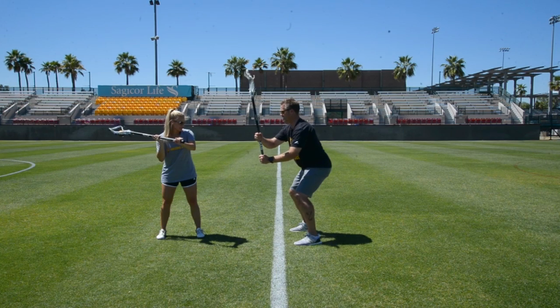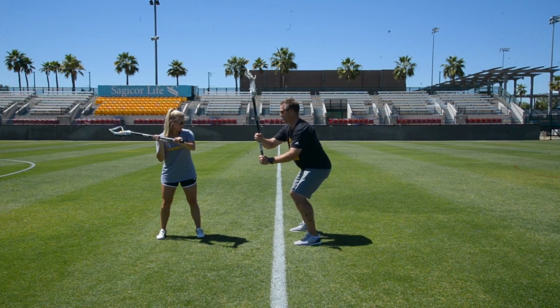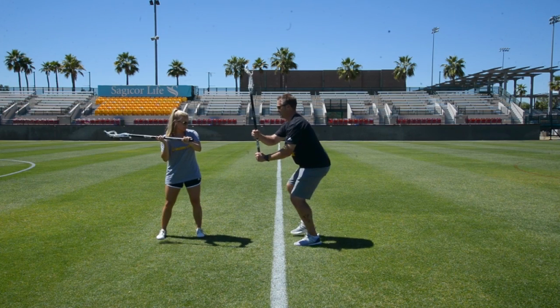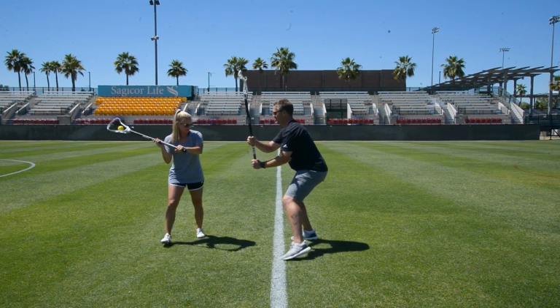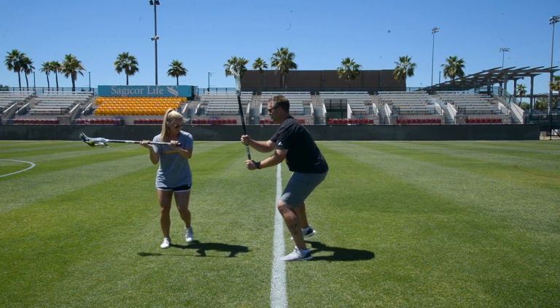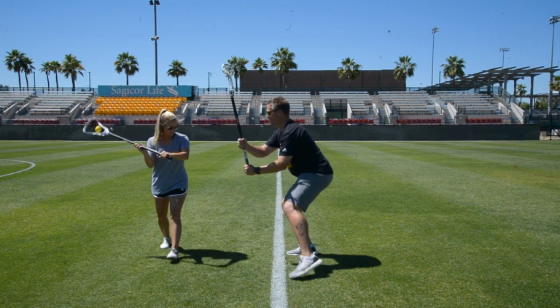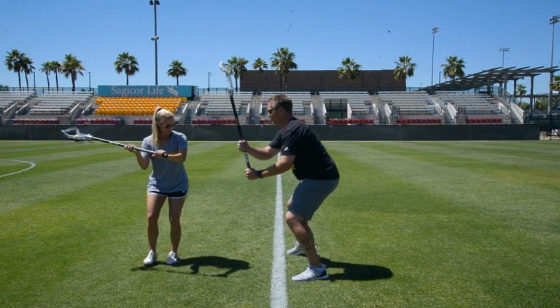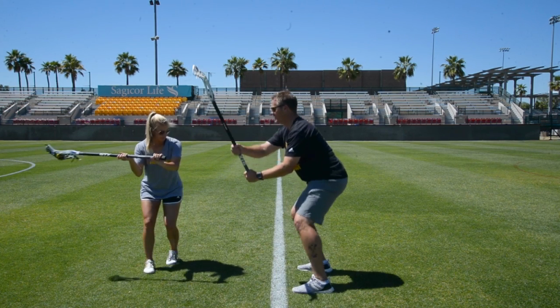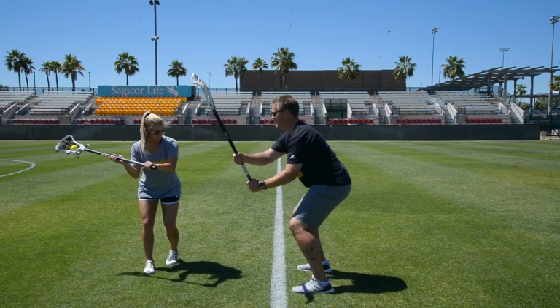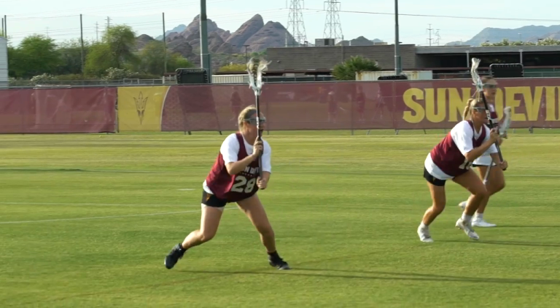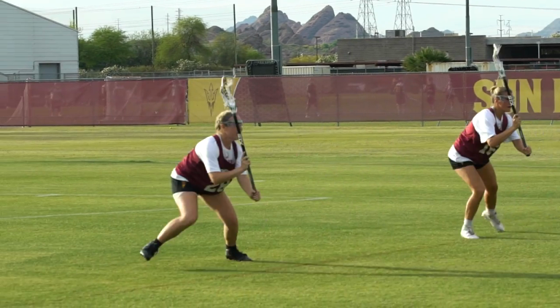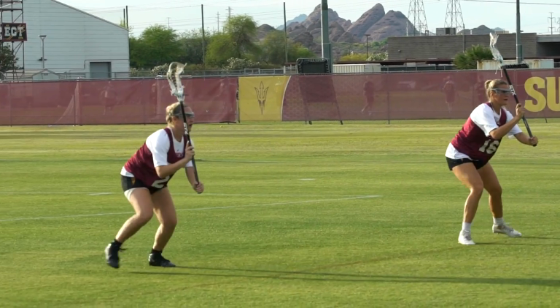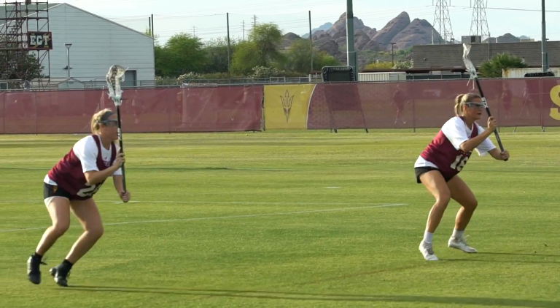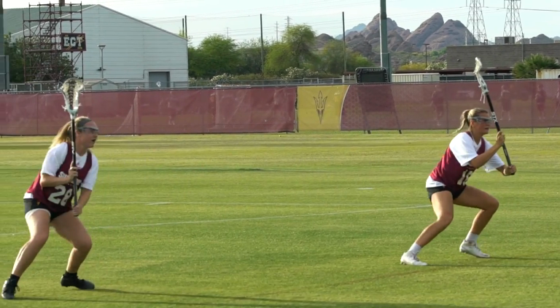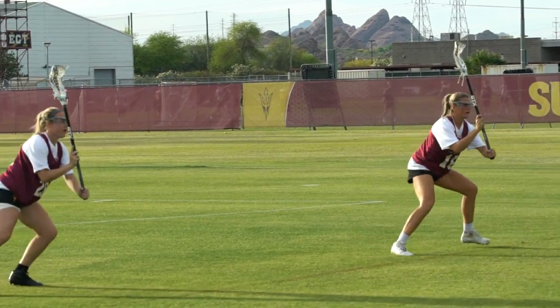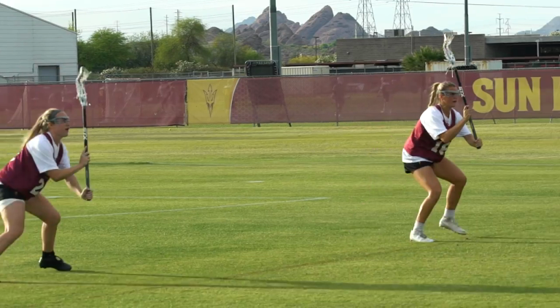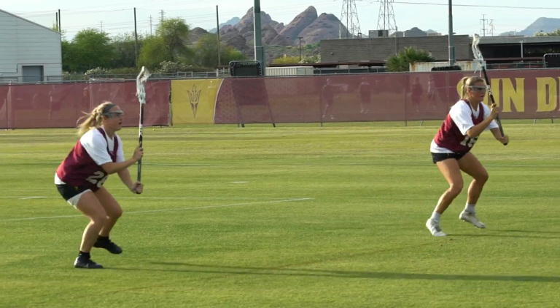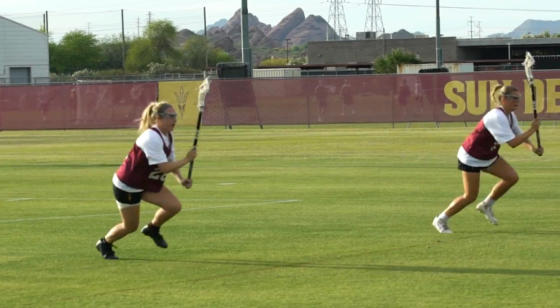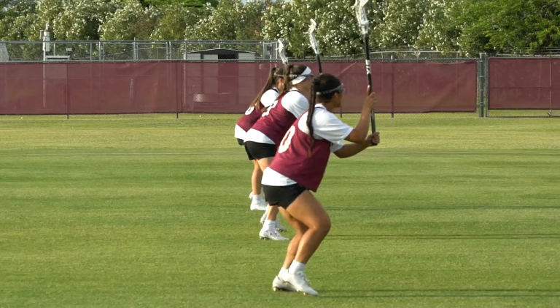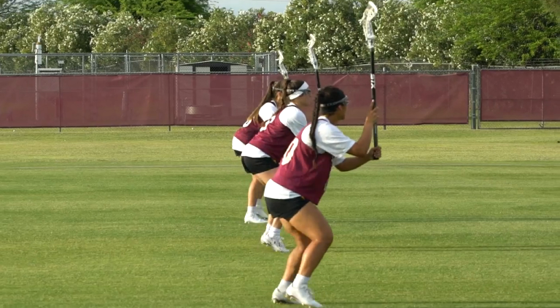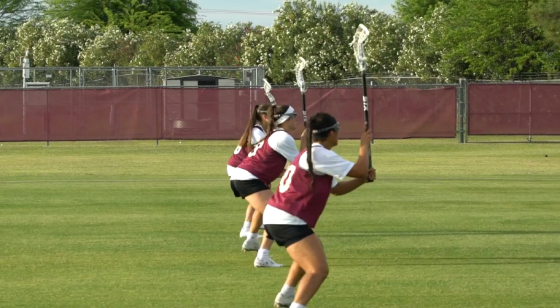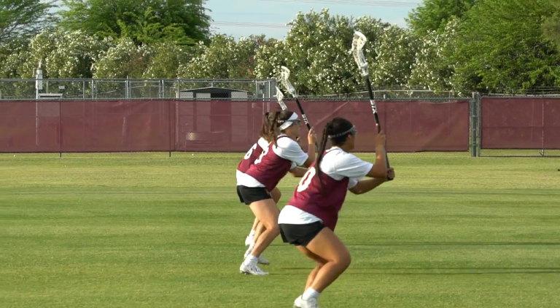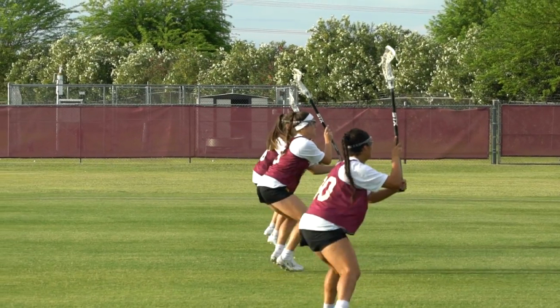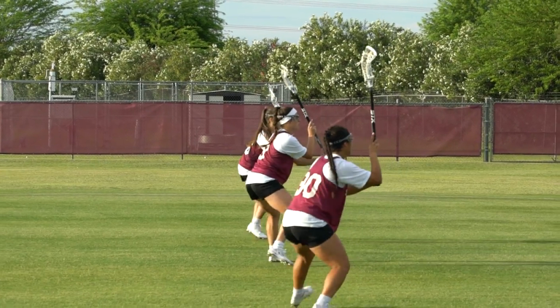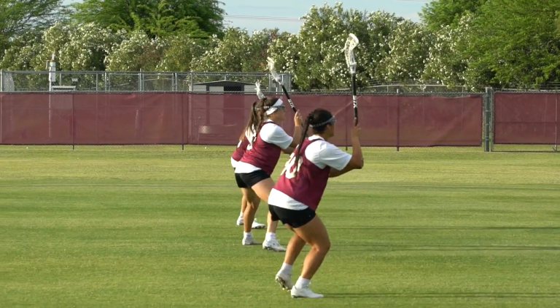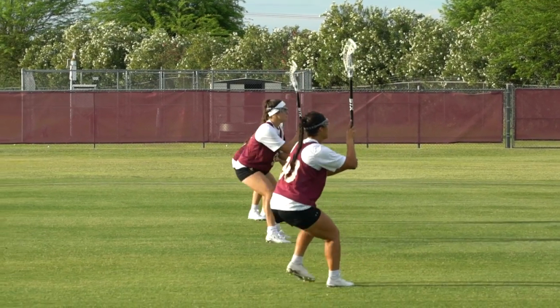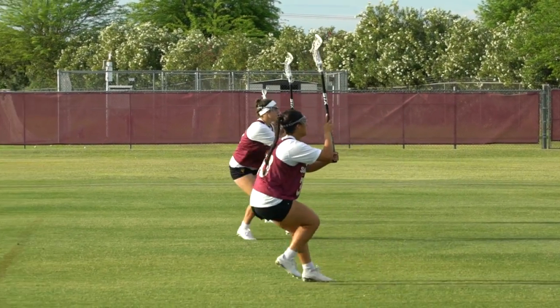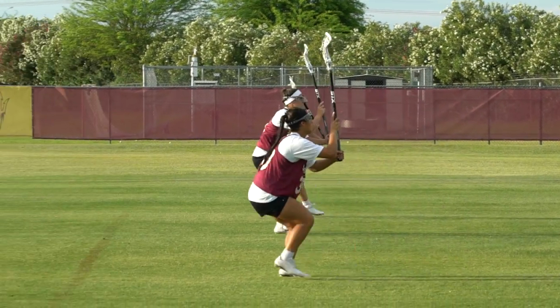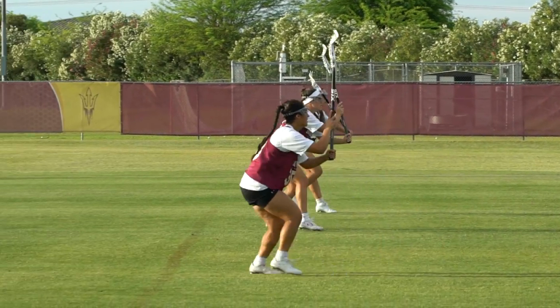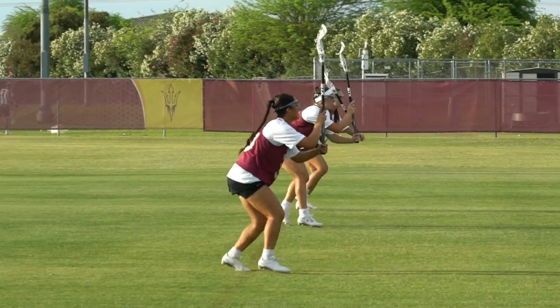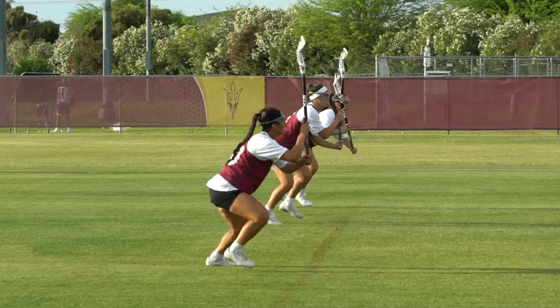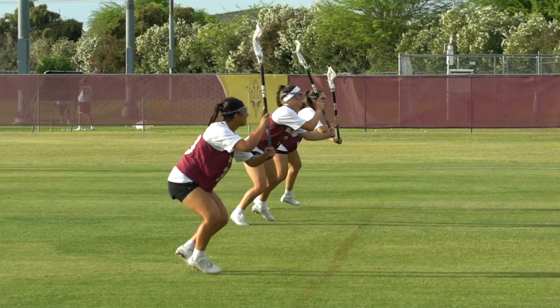Defensive positioning is very important in any game, especially in lacrosse. Moving your feet quickly and making sure to stay low, with arms in the exact same position.